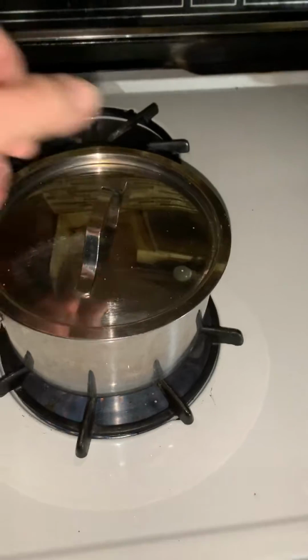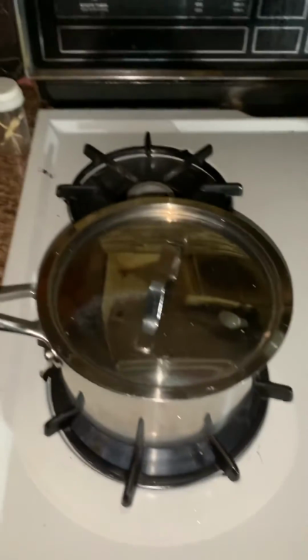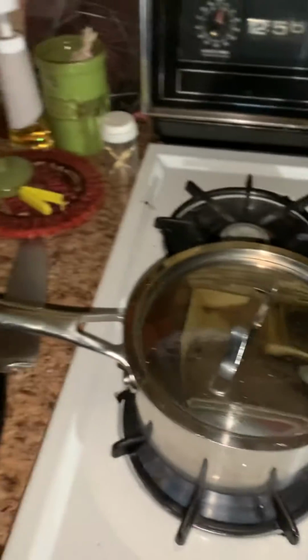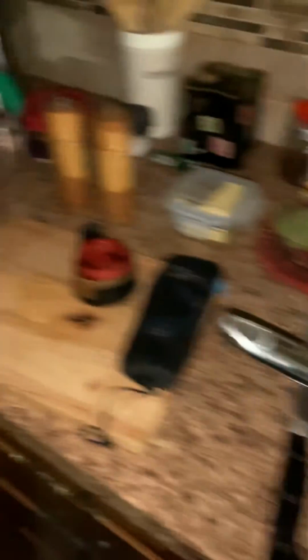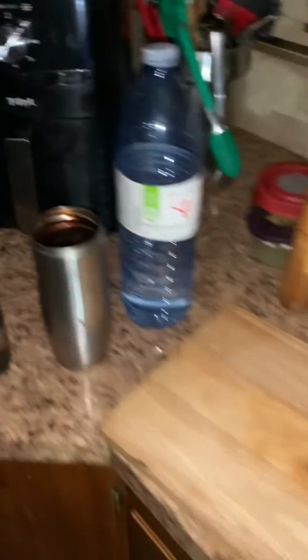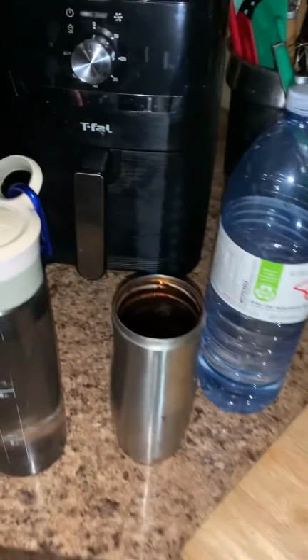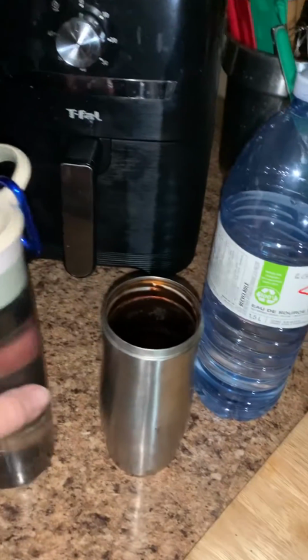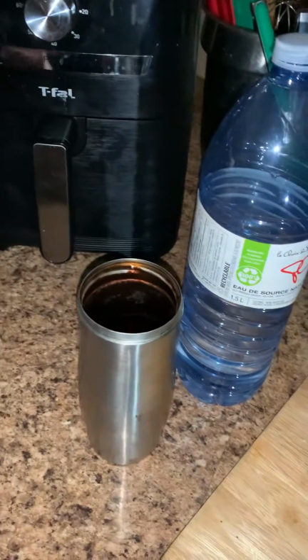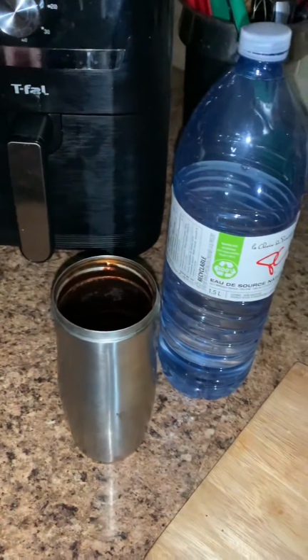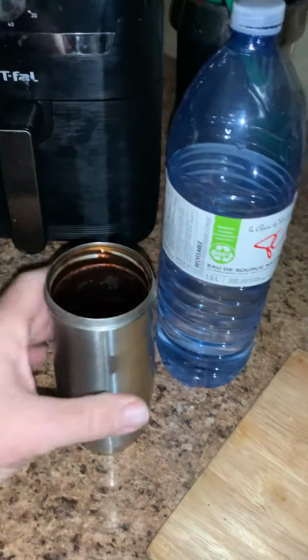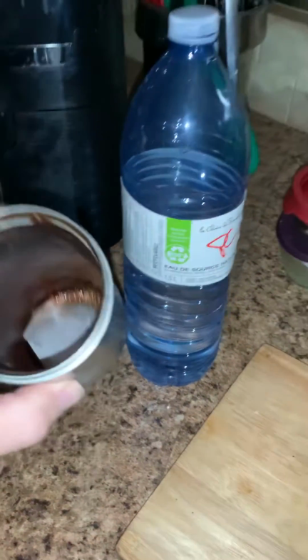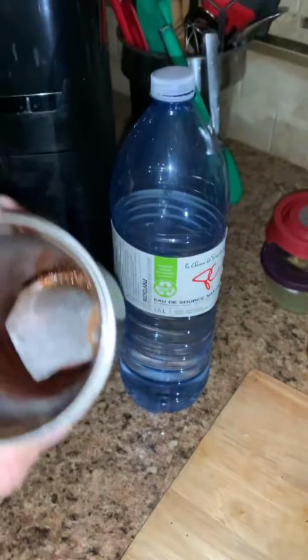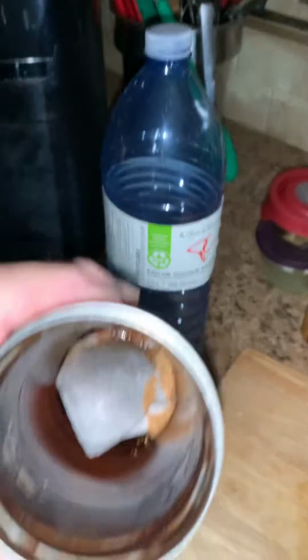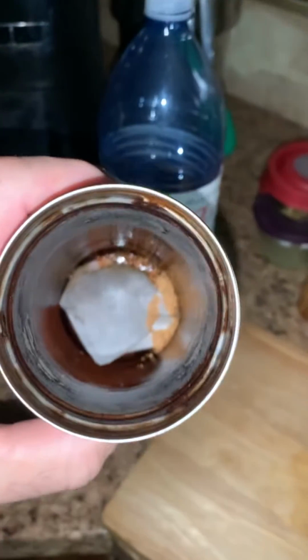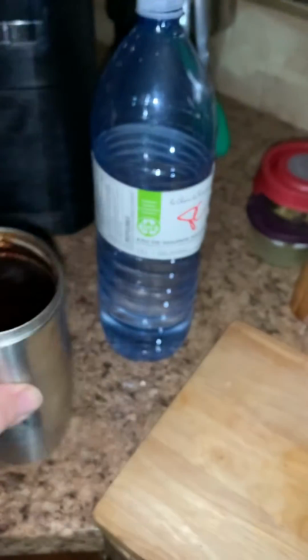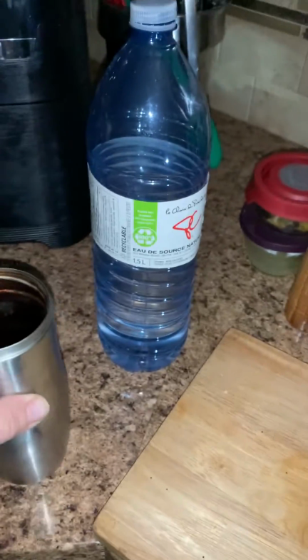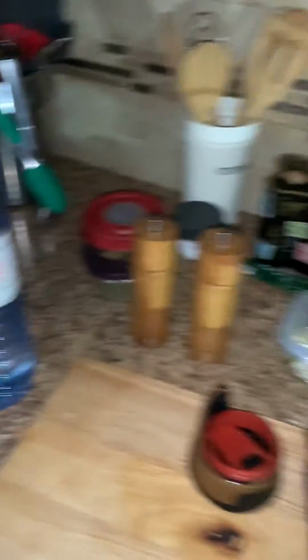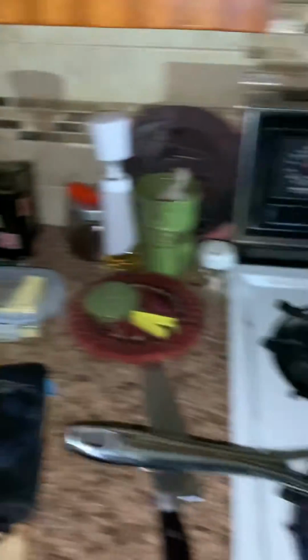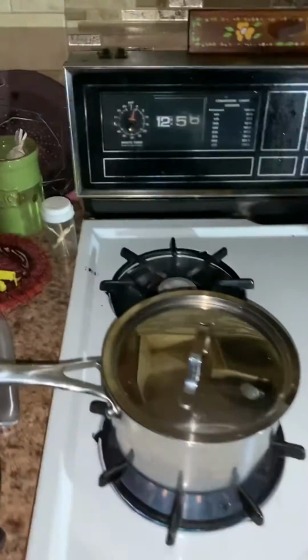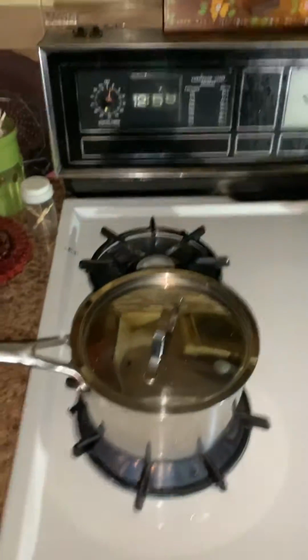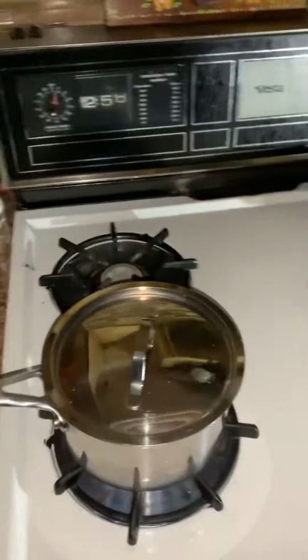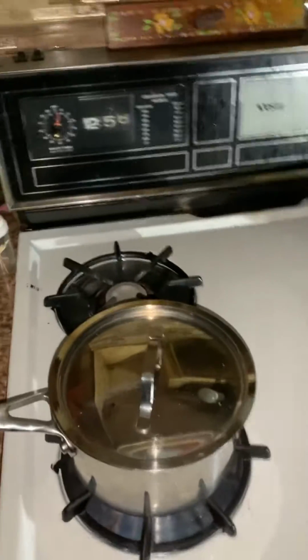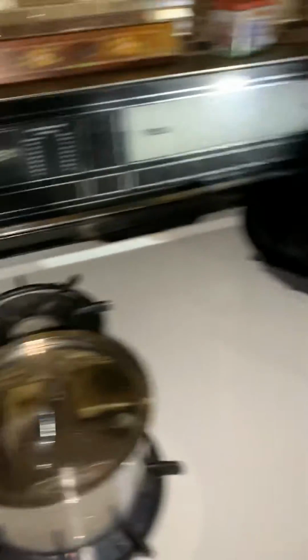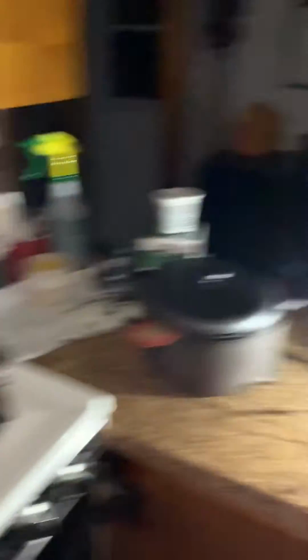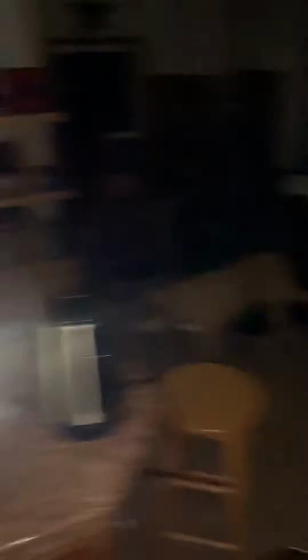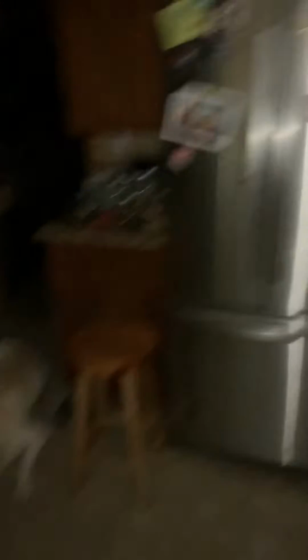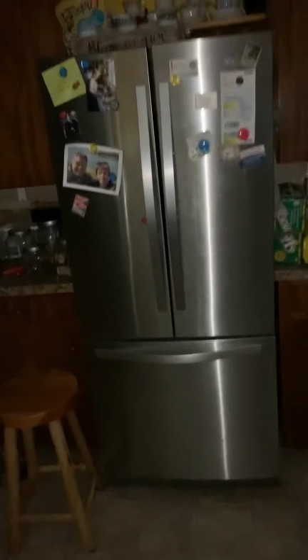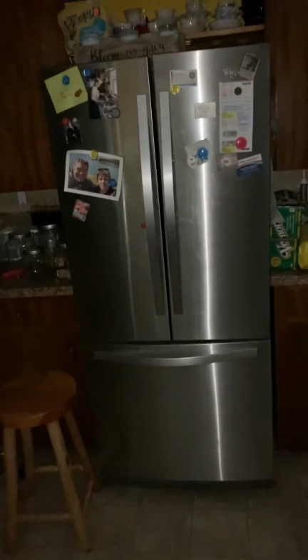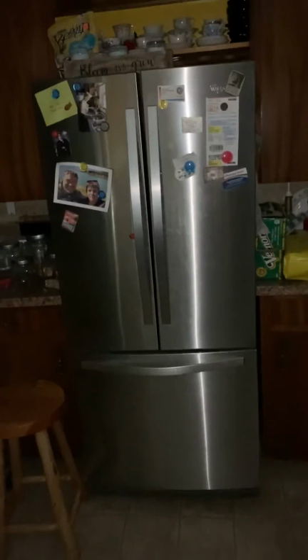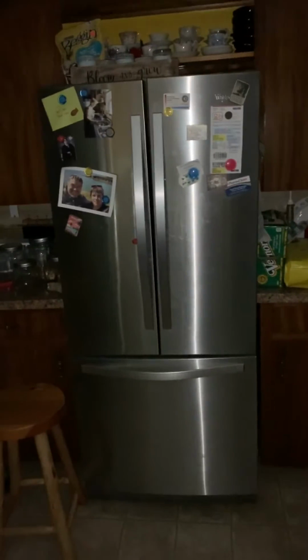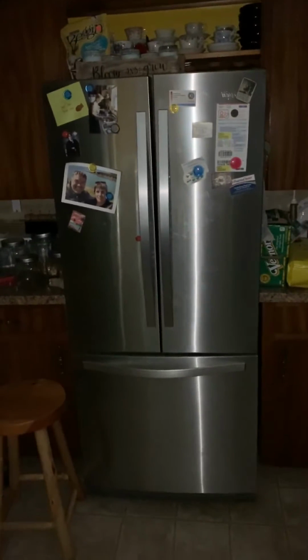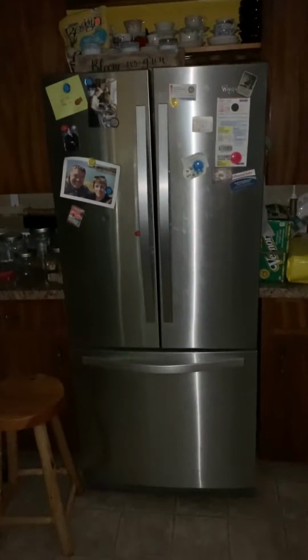Gonna have myself a nice hot cup of tea. Got everything going here — ta-da! This is the part I love about the storm. There's milk in the fridge, which is completely off, so we'll try not to open that too much.